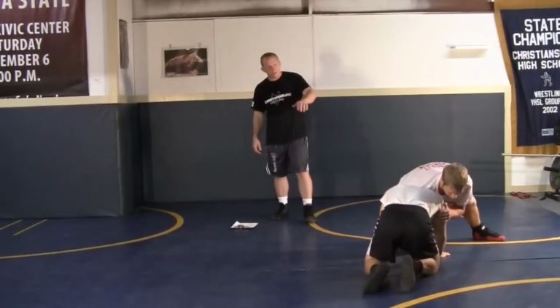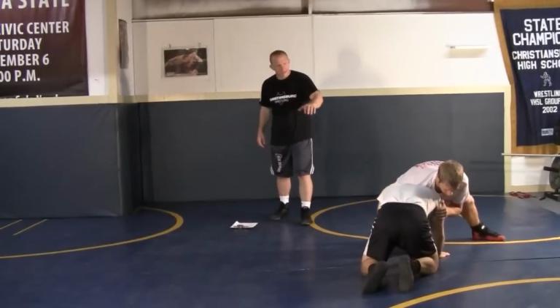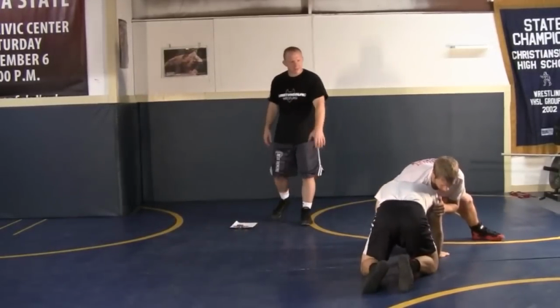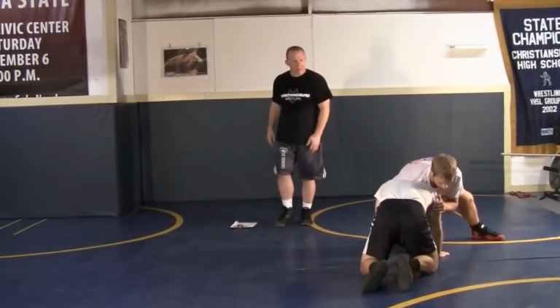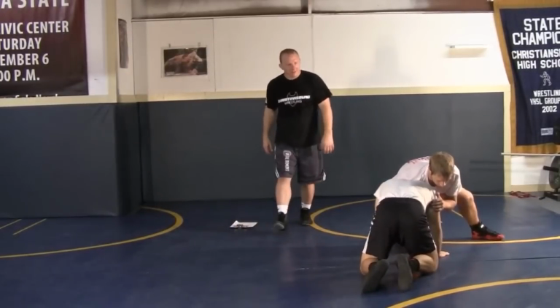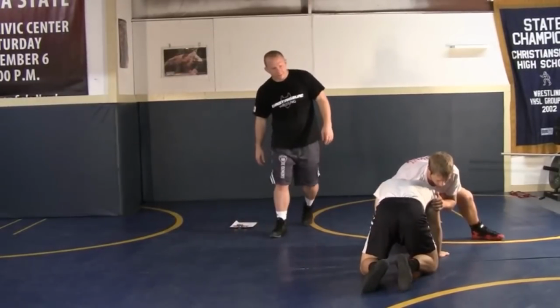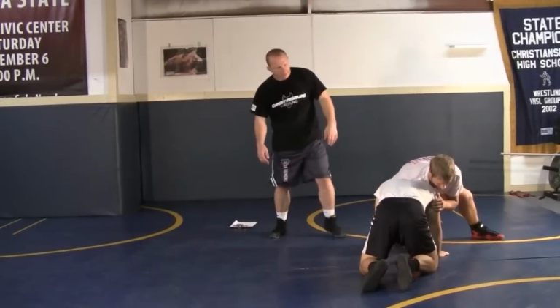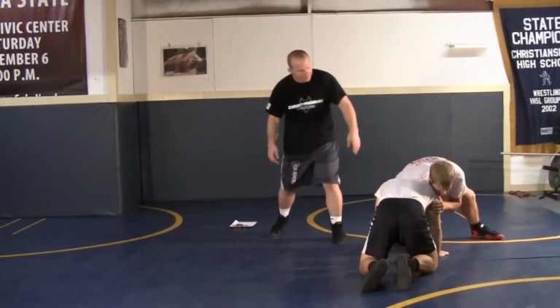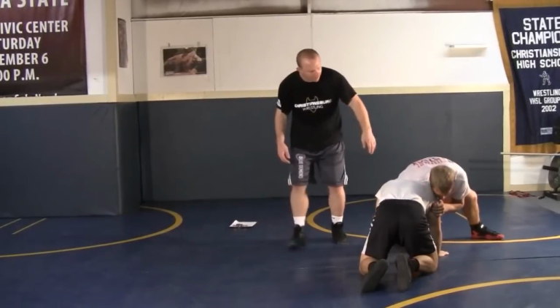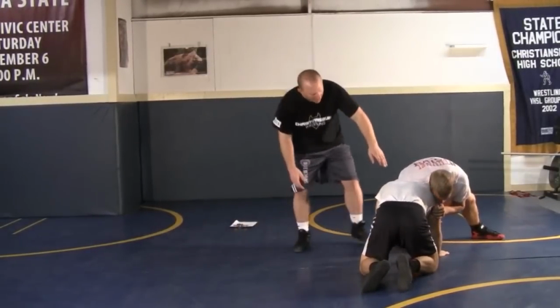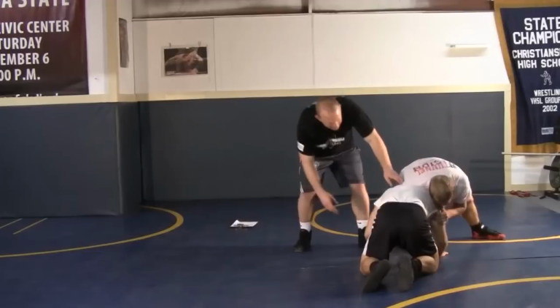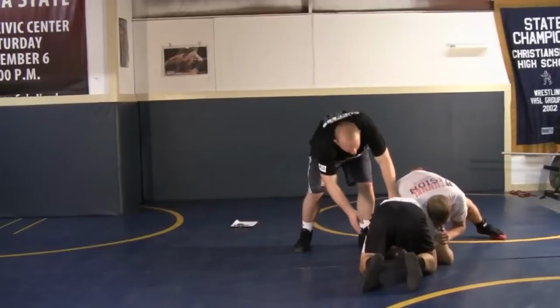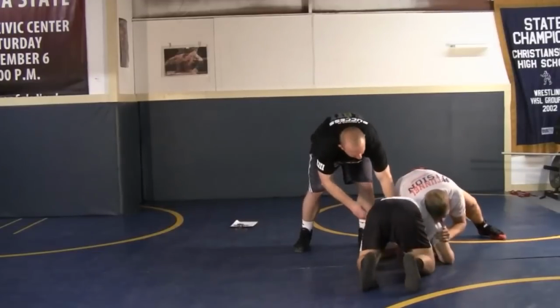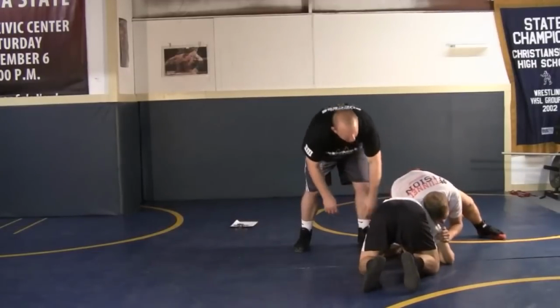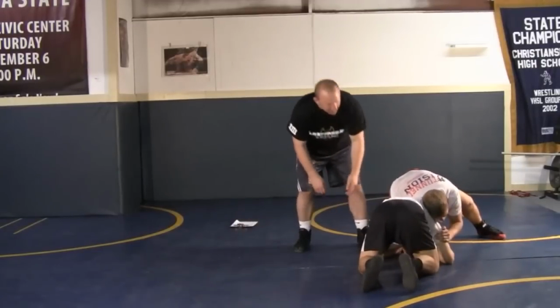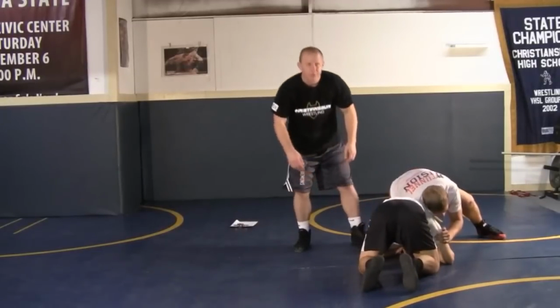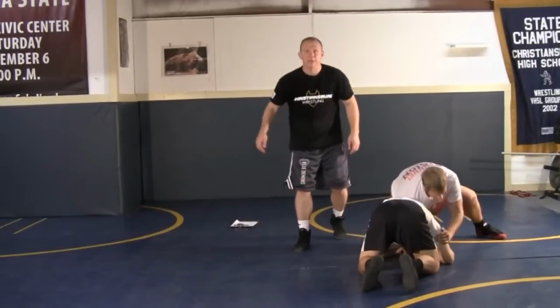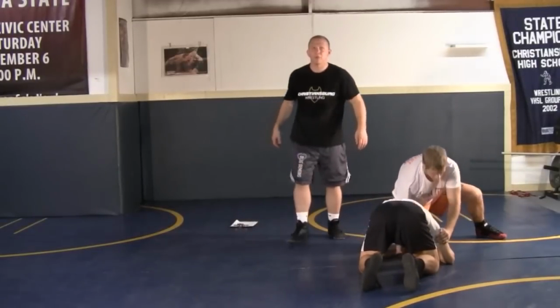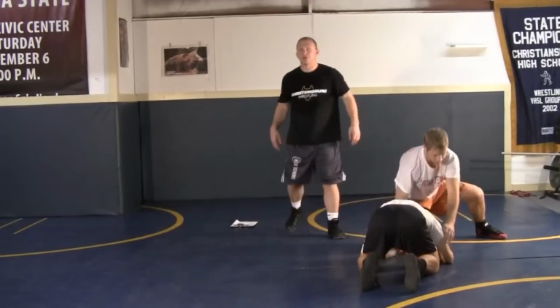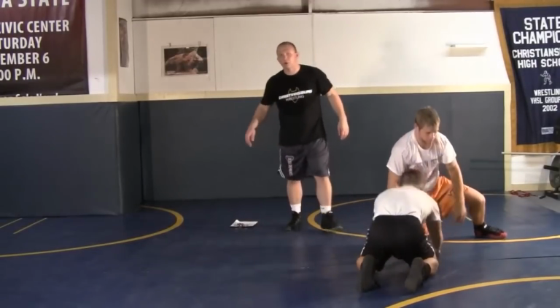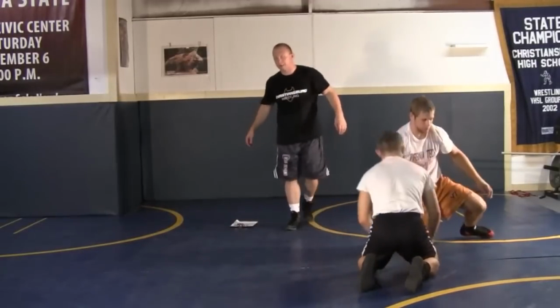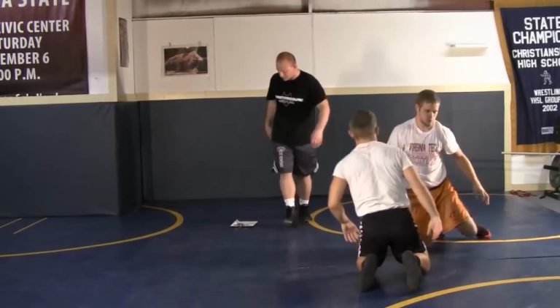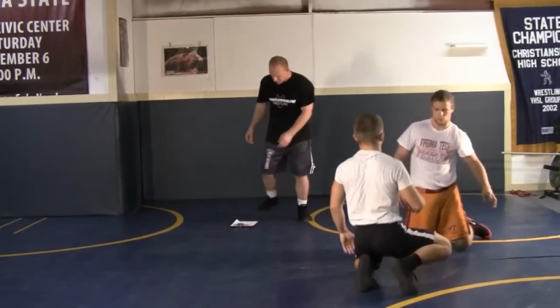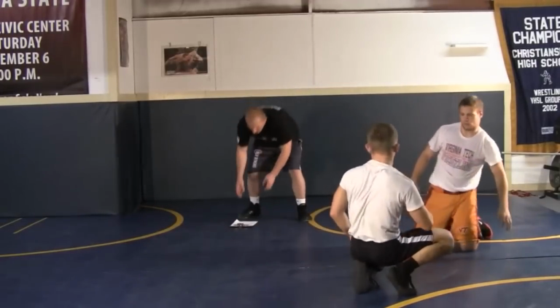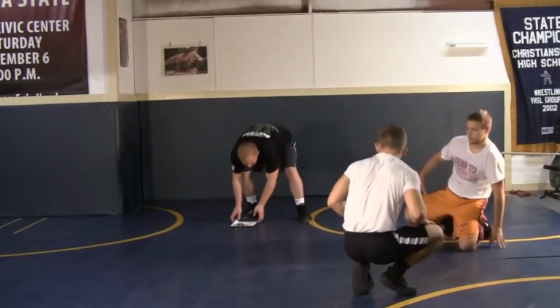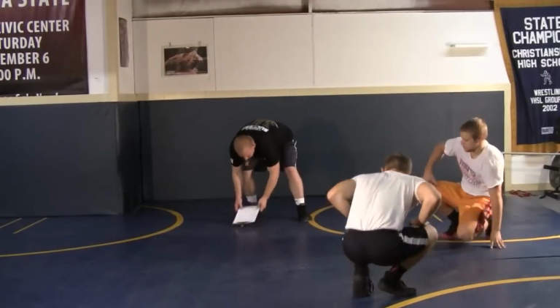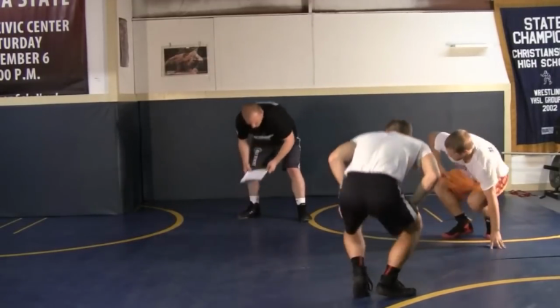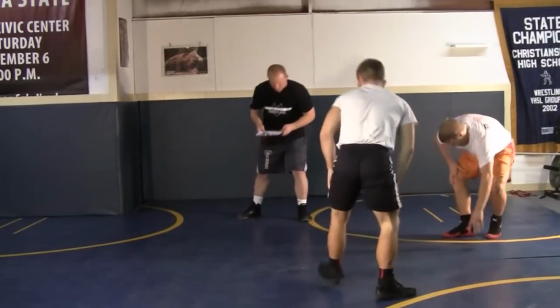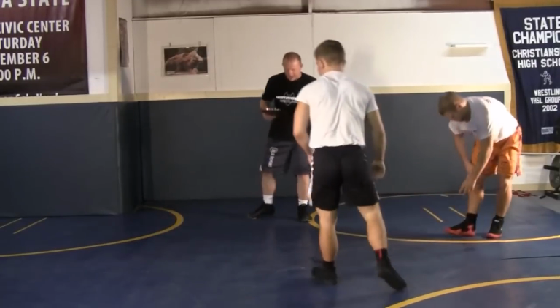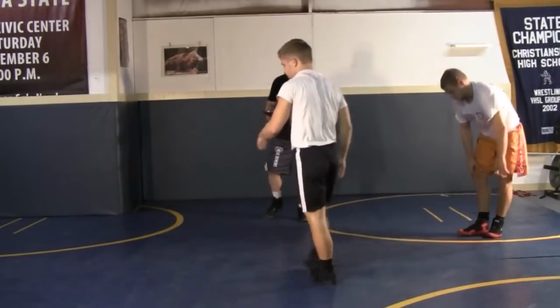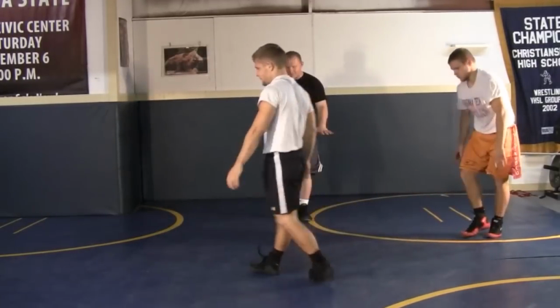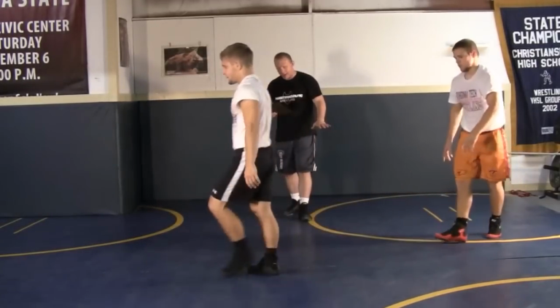Joey's got his hands on the mat. You'll see a lot of the younger guys do that — you're limited on what you're going to work right there. So you've got to make sure your hands are not on the mat.